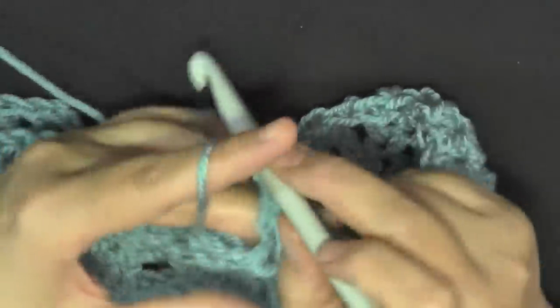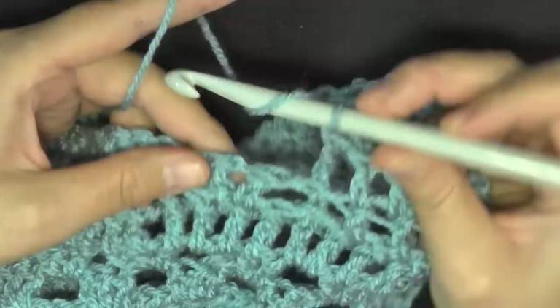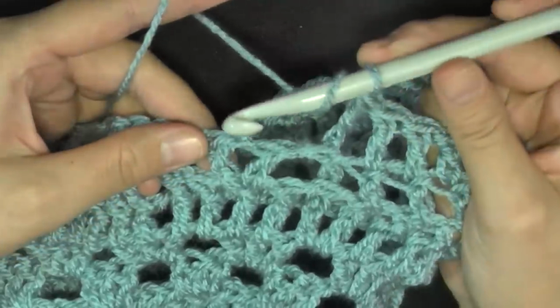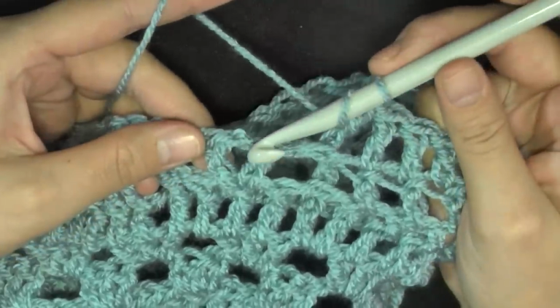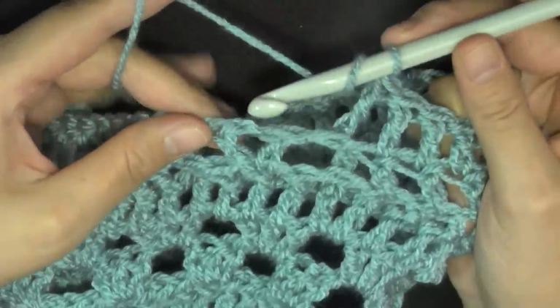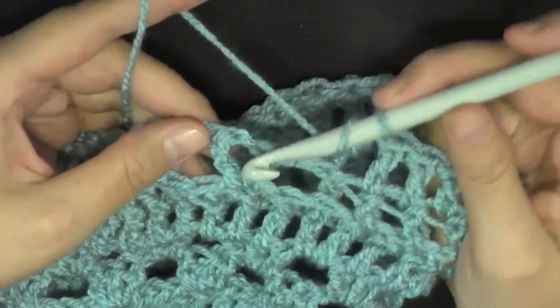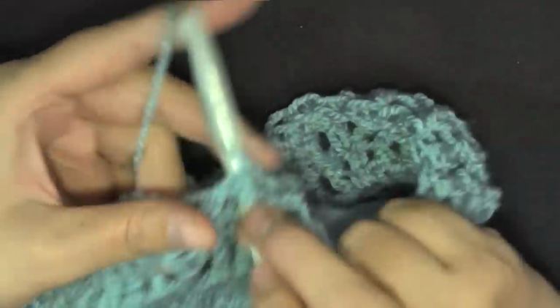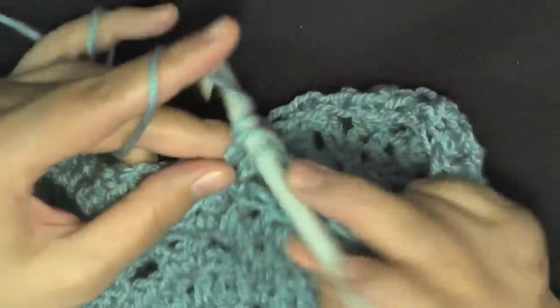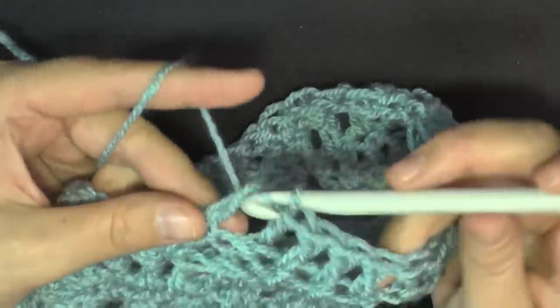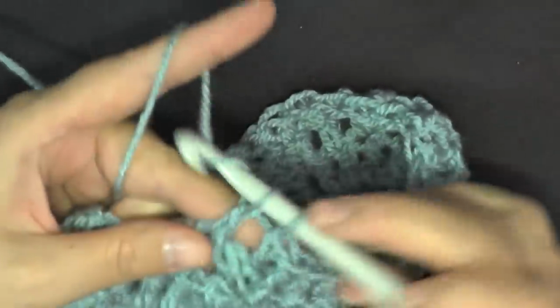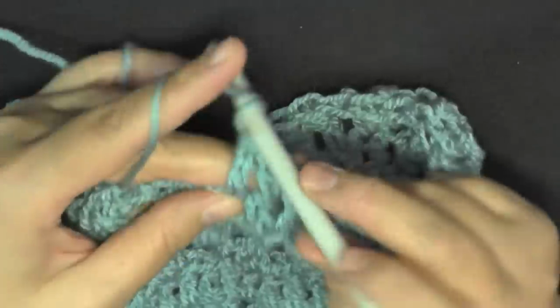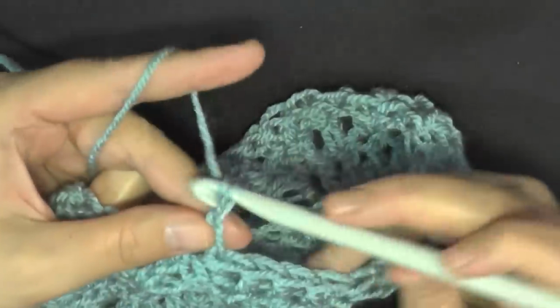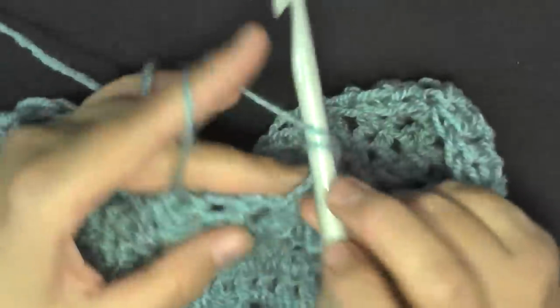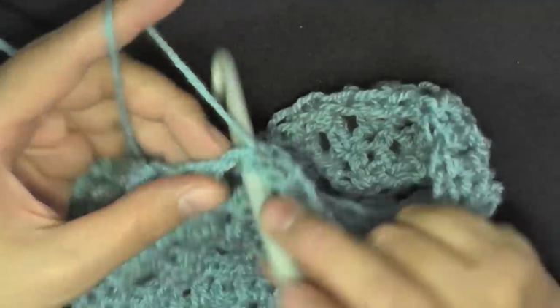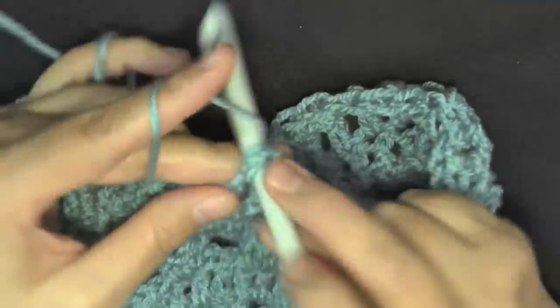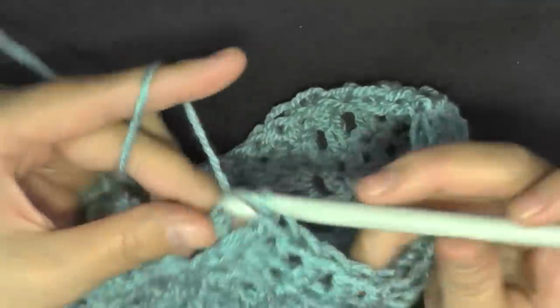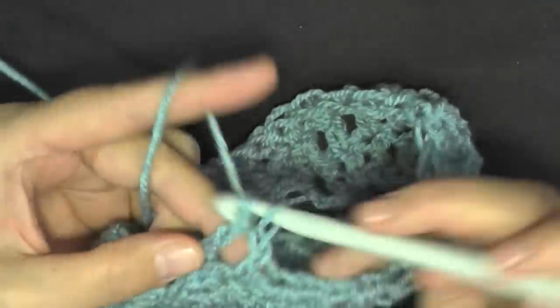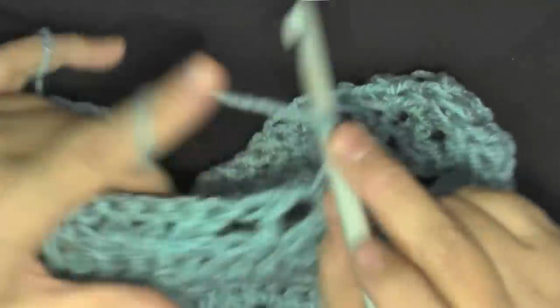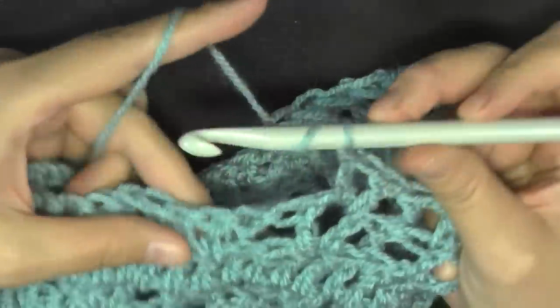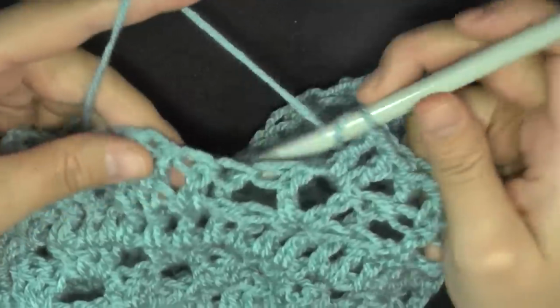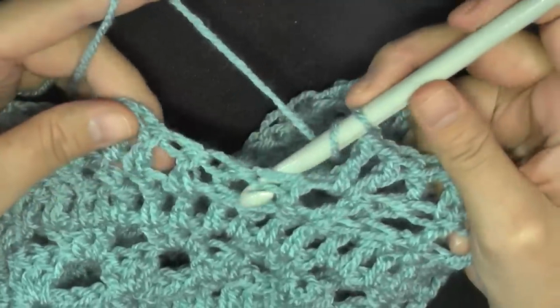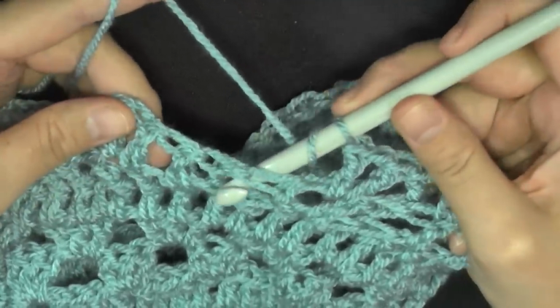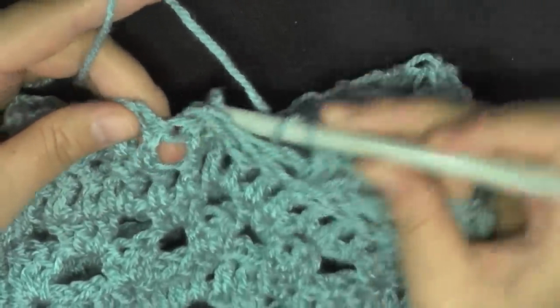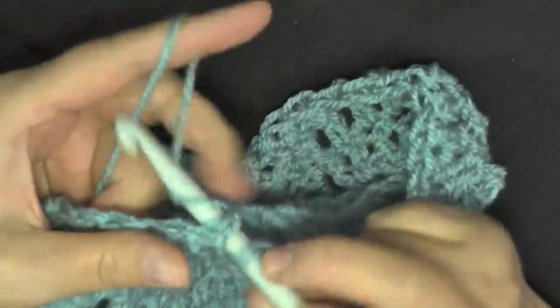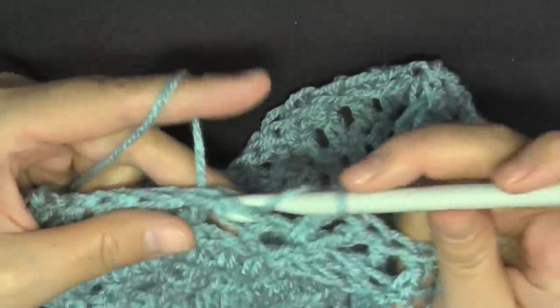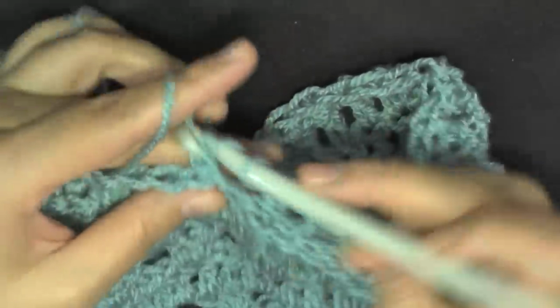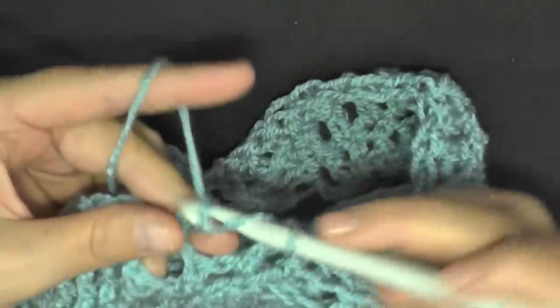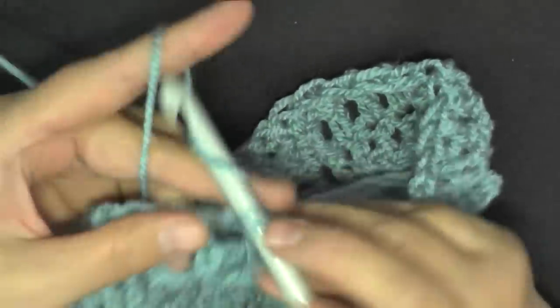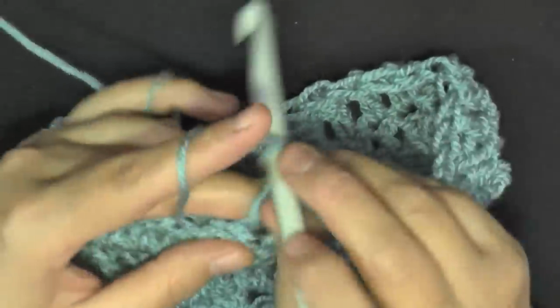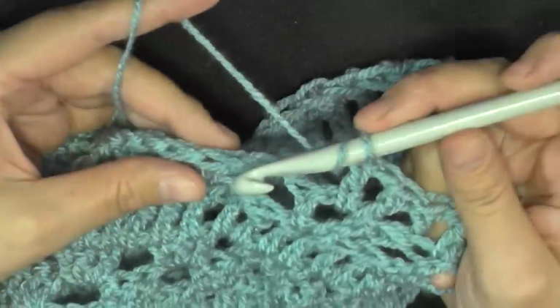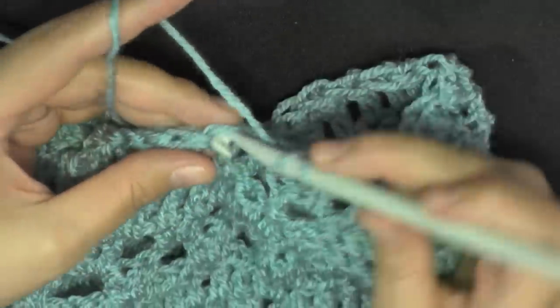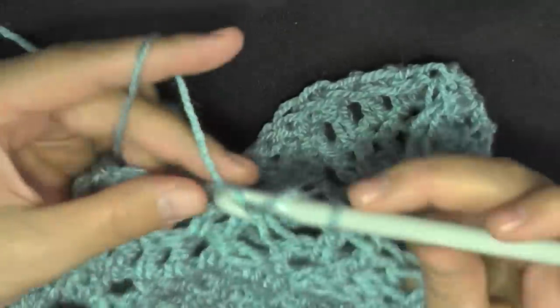So it's the opposite of what we were doing before. Doing back post and then working one double crochet in the next three stitches, then do a back post, then work a V stitch in the center — double crochet, chain one, double crochet — then find your next back post and do a back post.